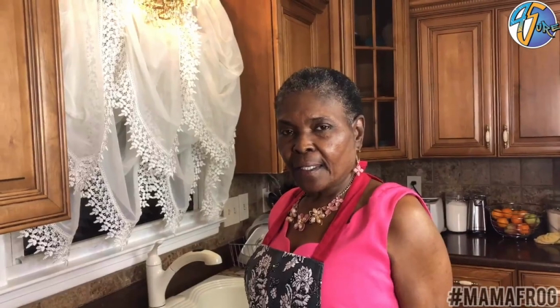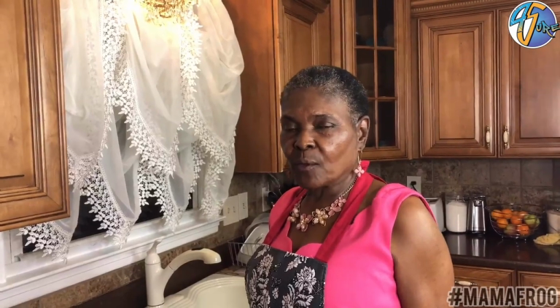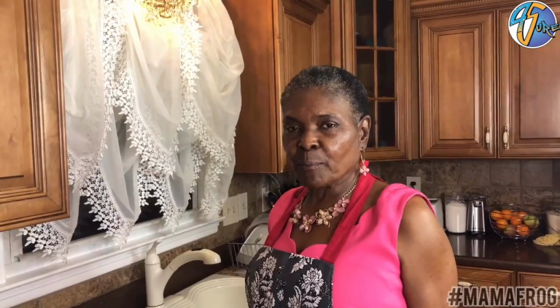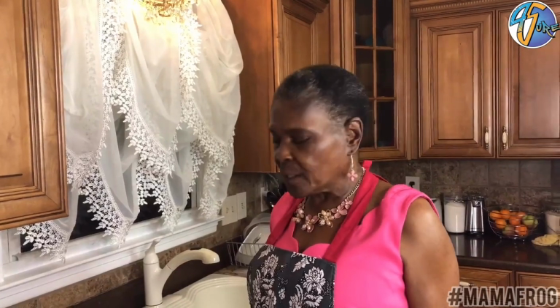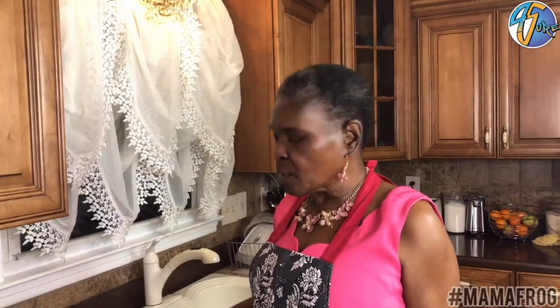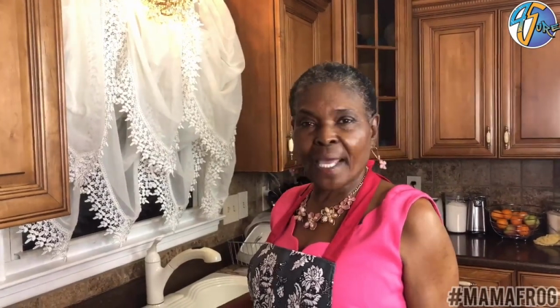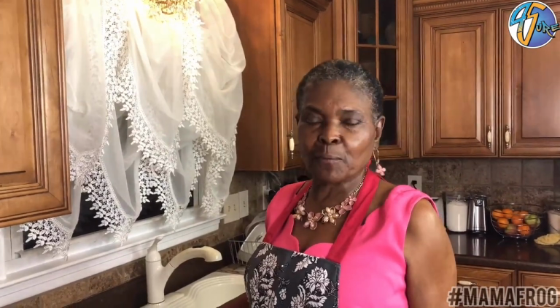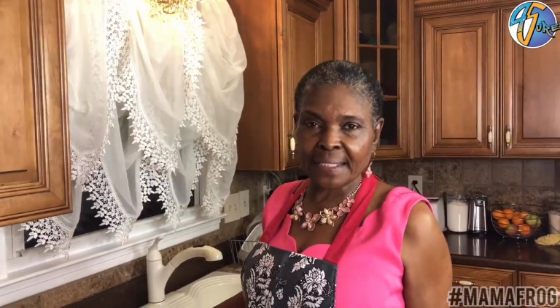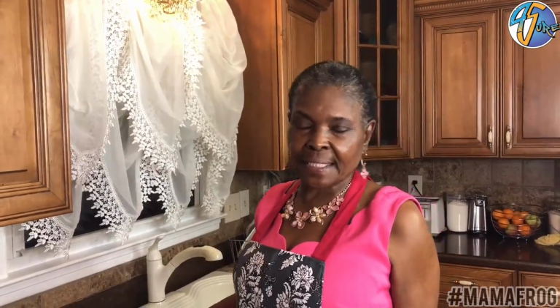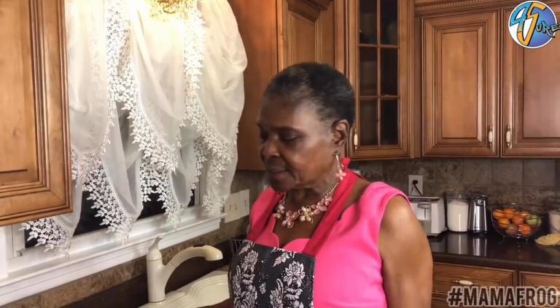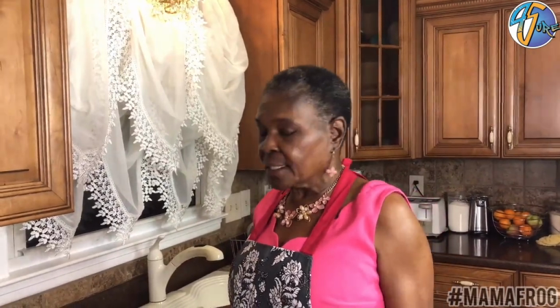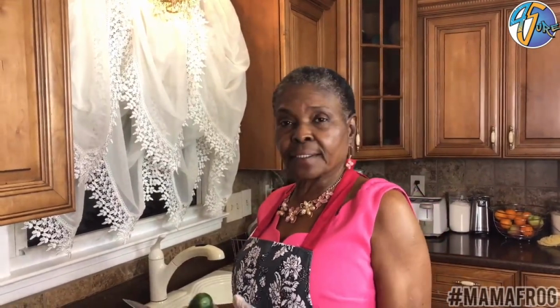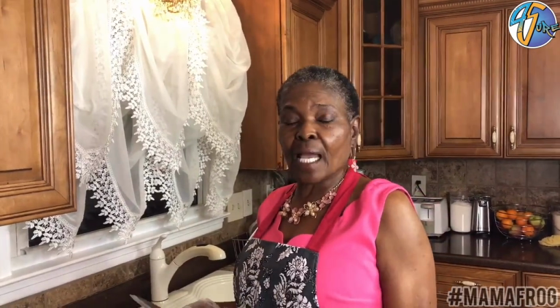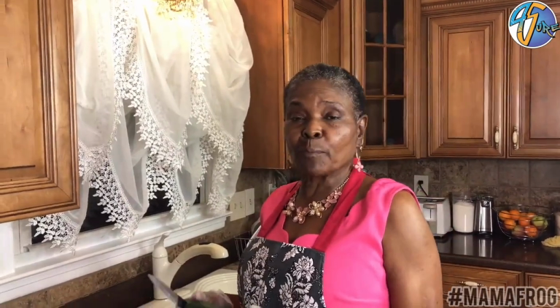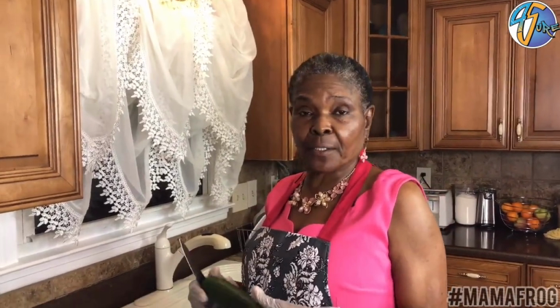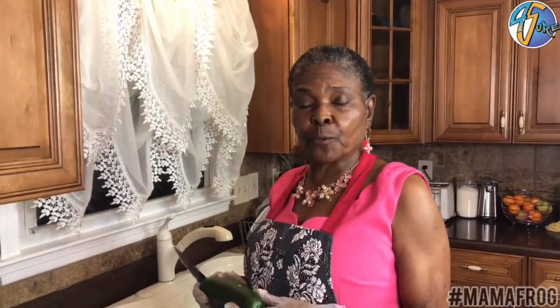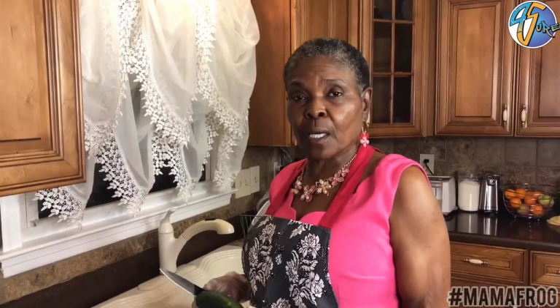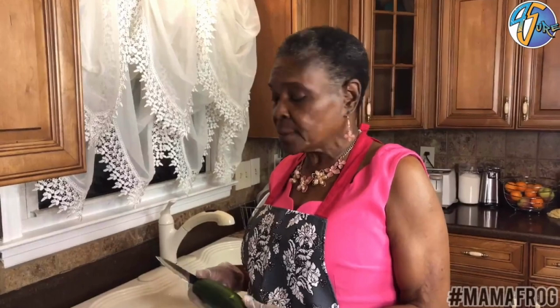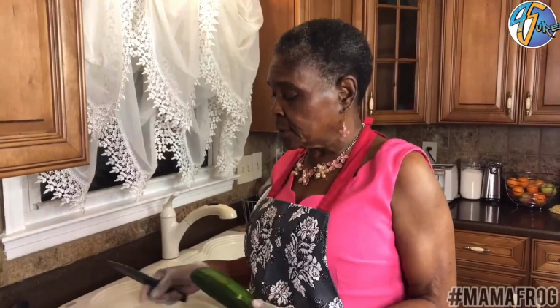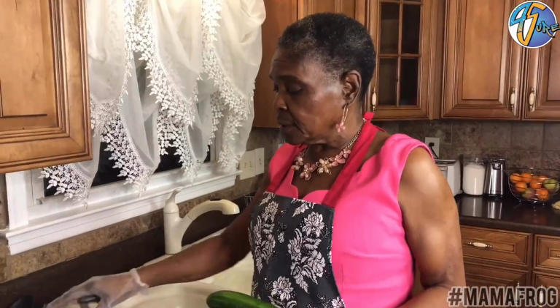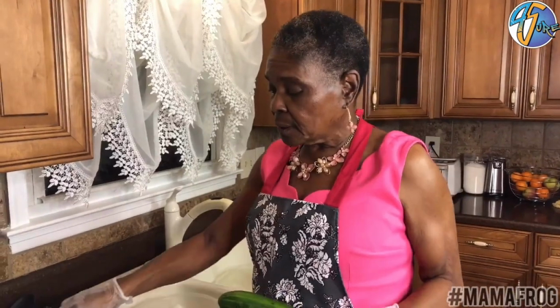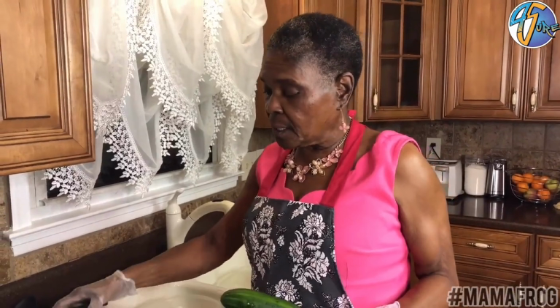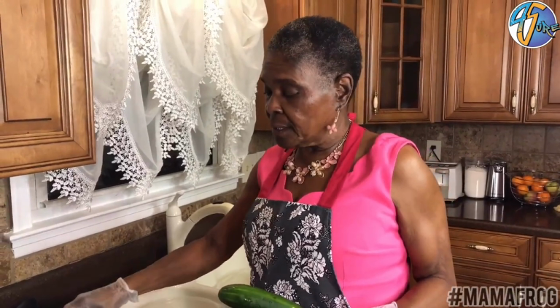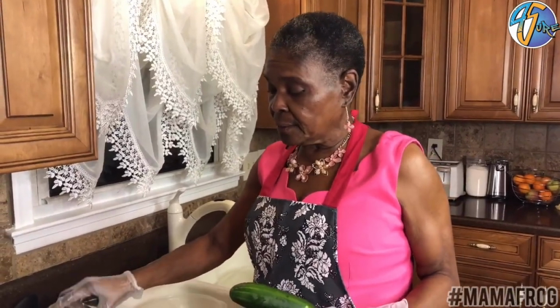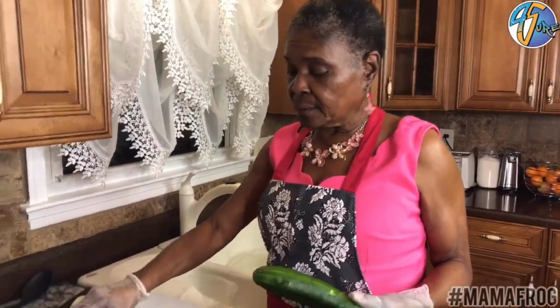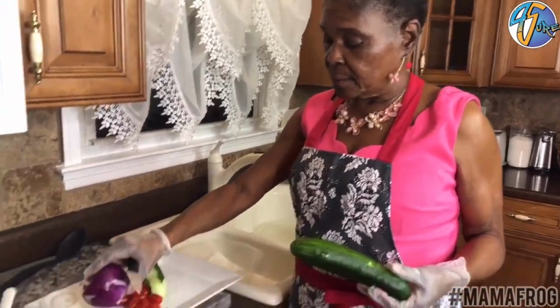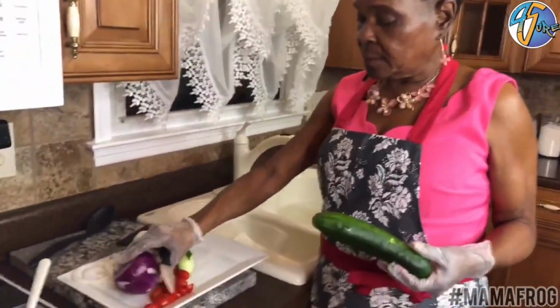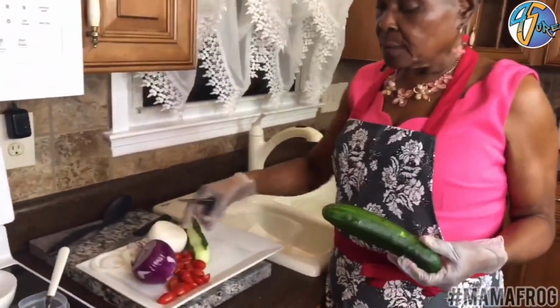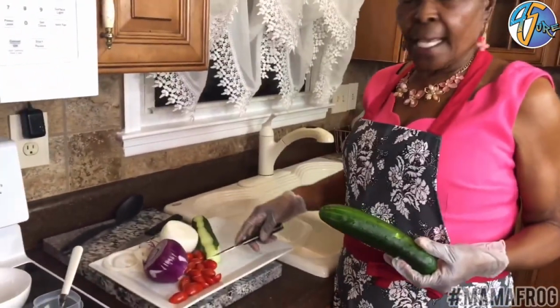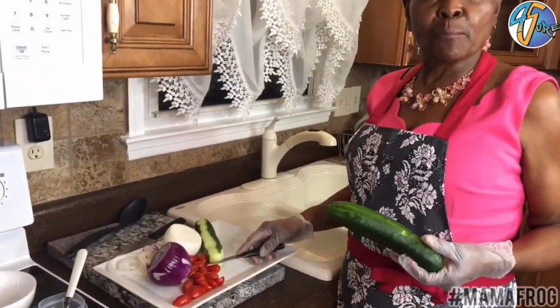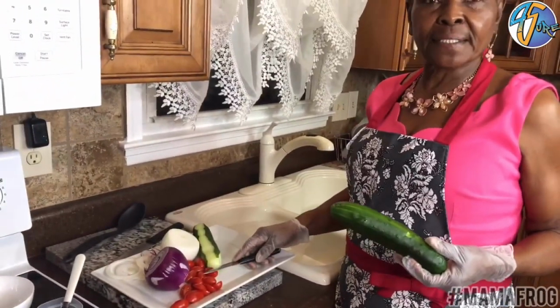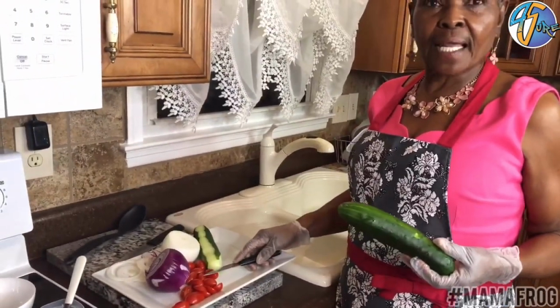Hello everybody, welcome back to Maddie's Kitchen. Today I'll be making a cucumber, onion, and tomato salad.